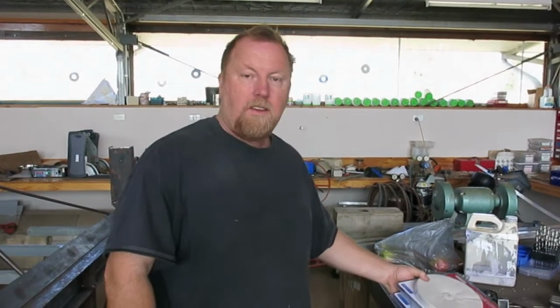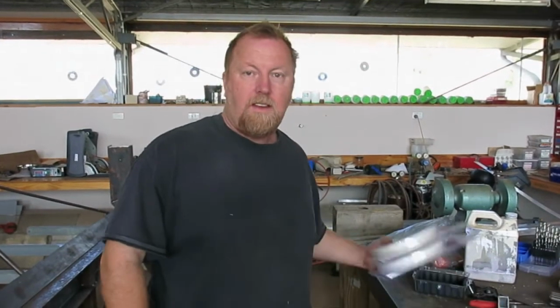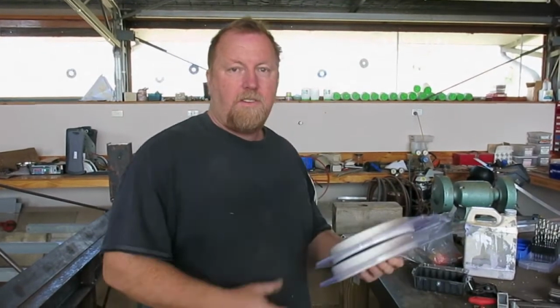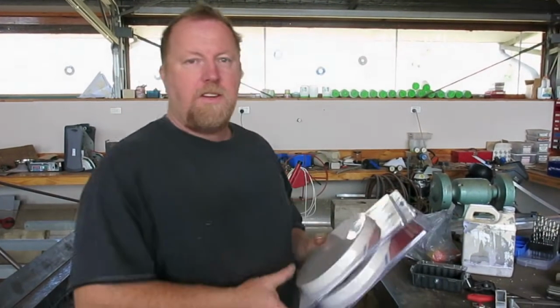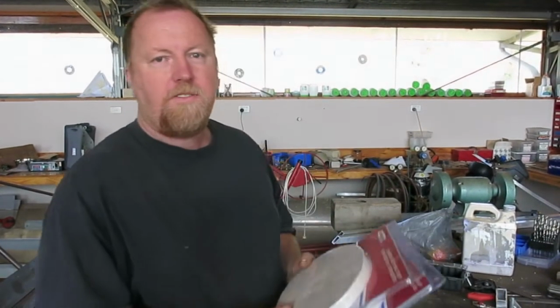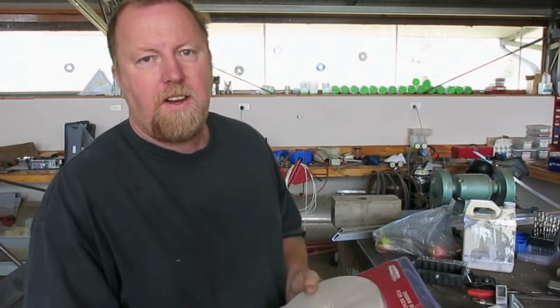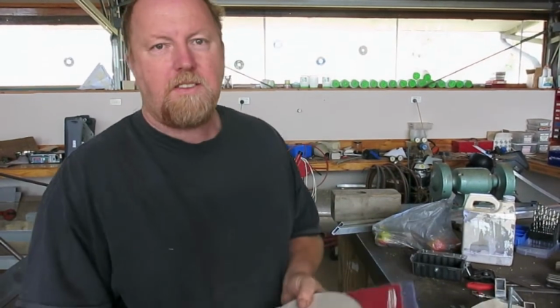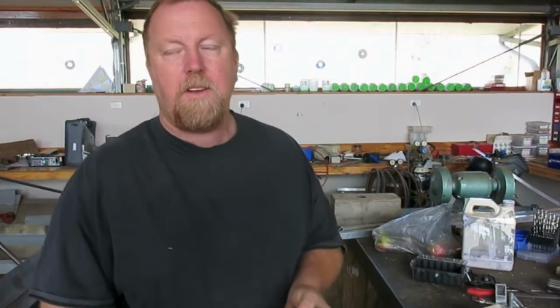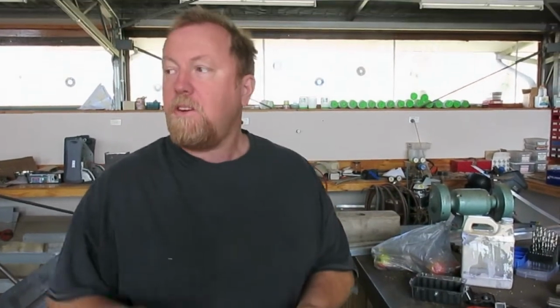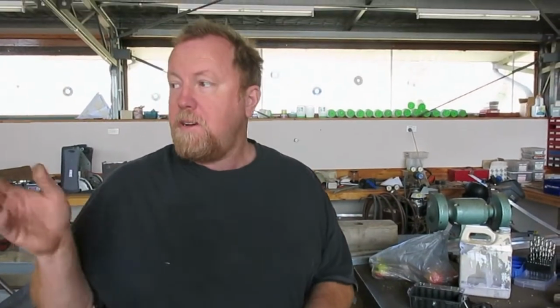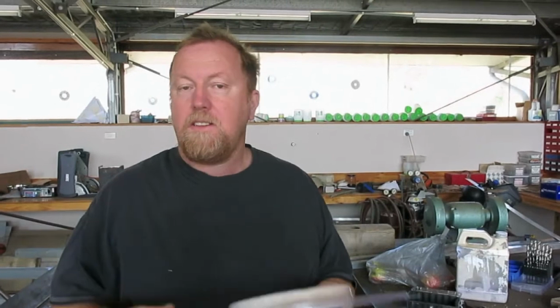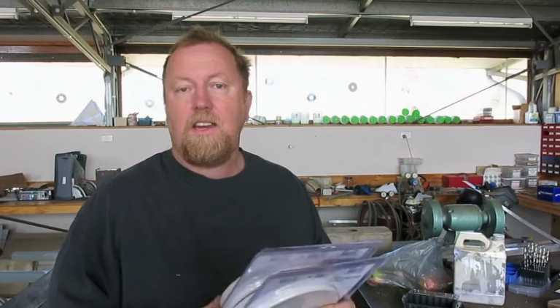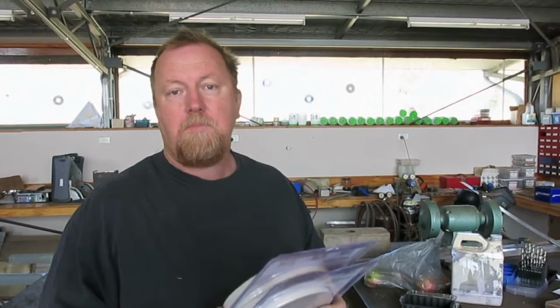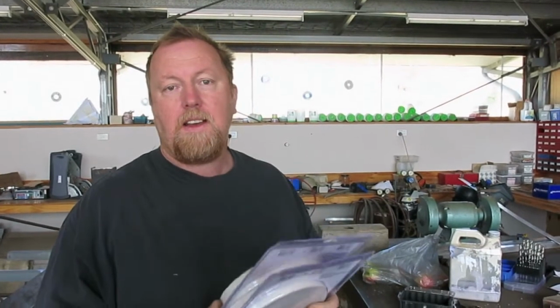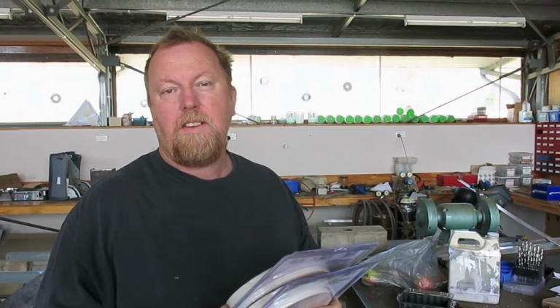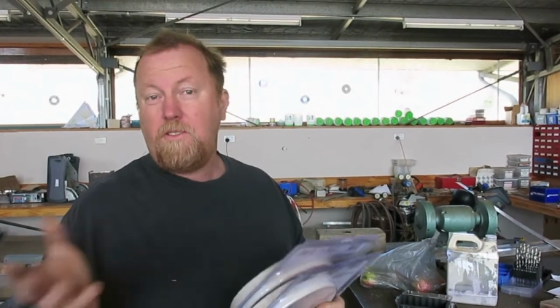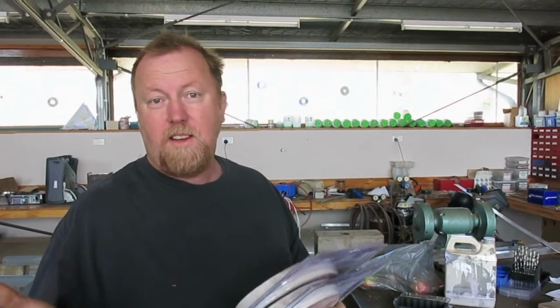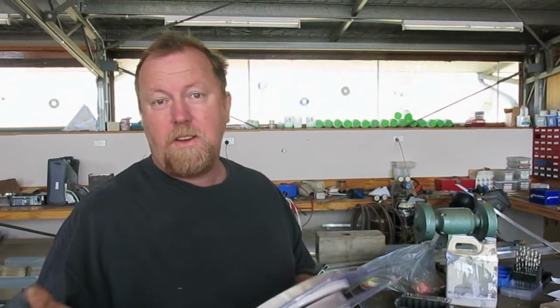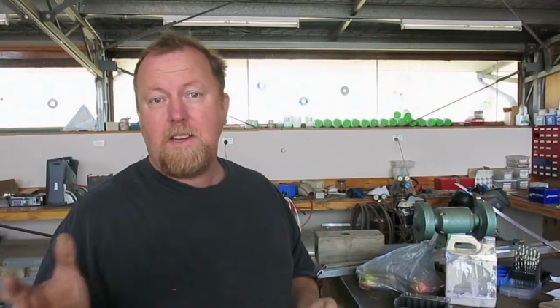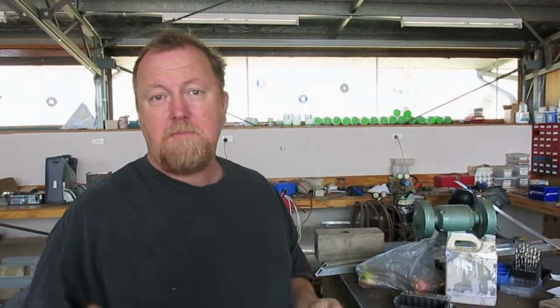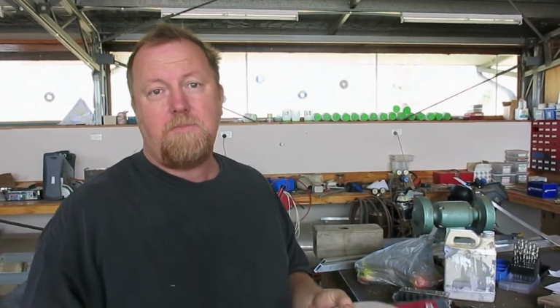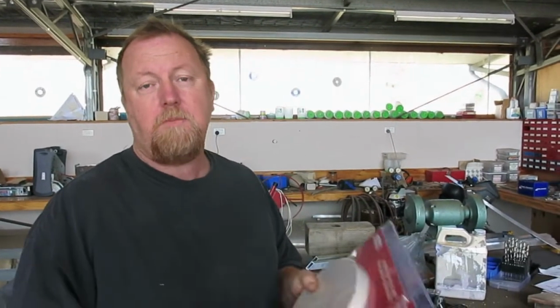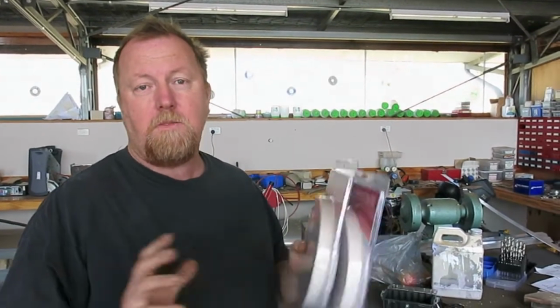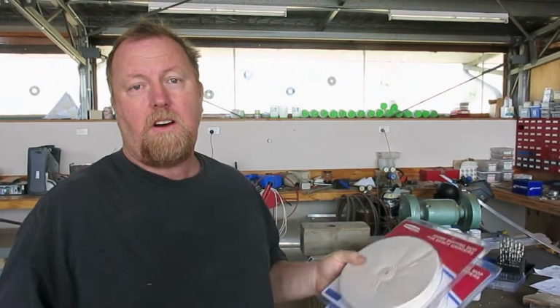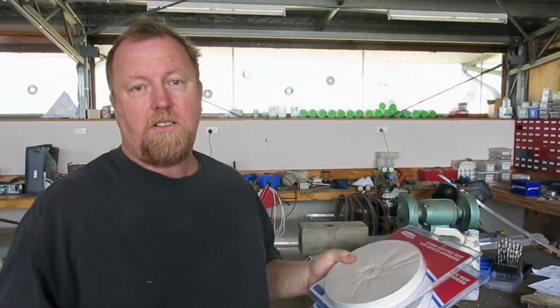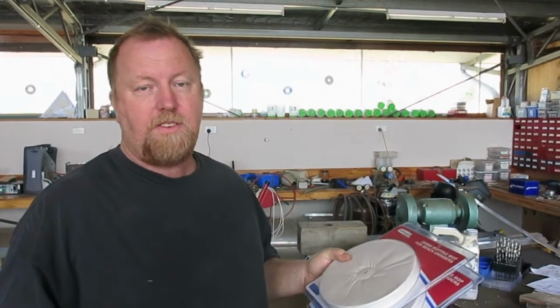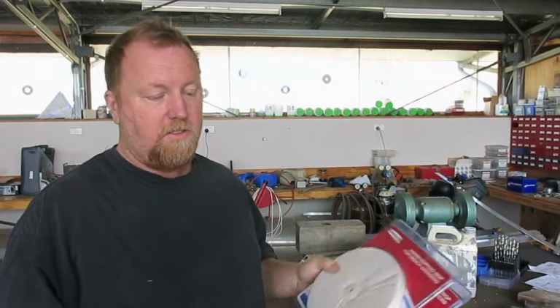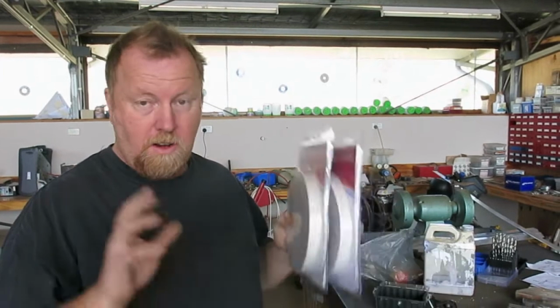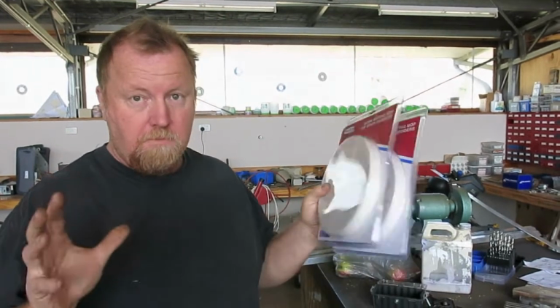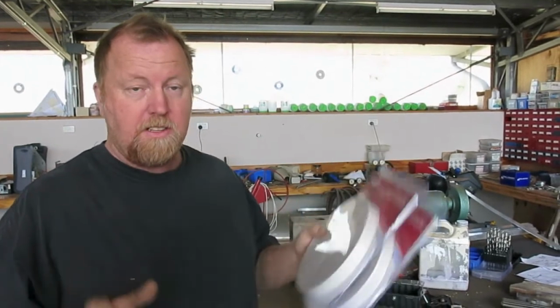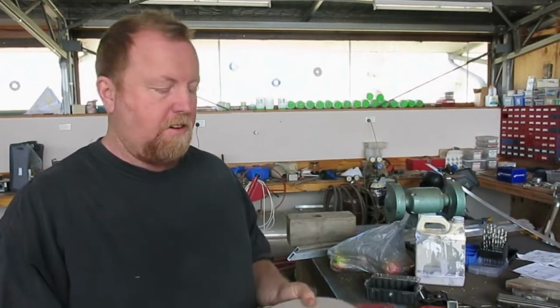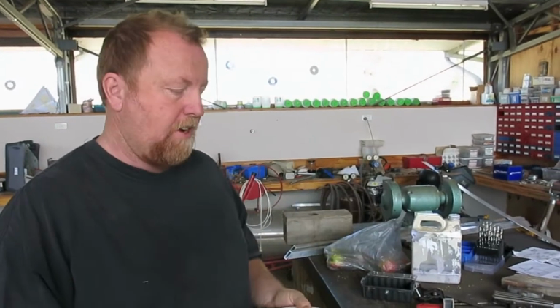G'day, Steve from Vintage Food Vans. Today we're going to talk about polishing Carapark caravans or Airstreams — any aluminium van where you want a high gloss finish or a polished alloy finish.